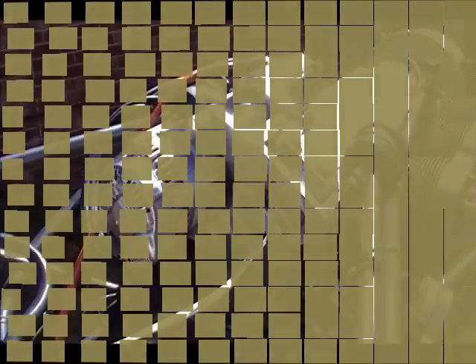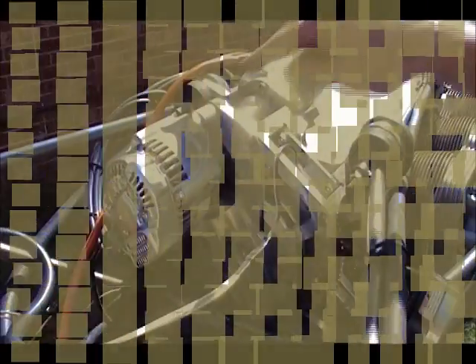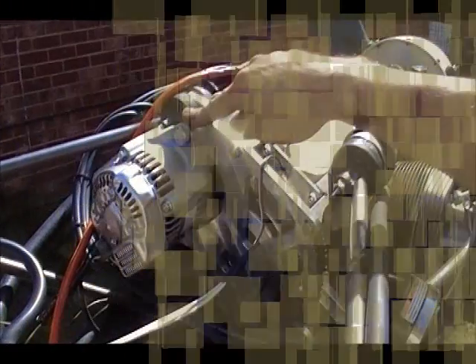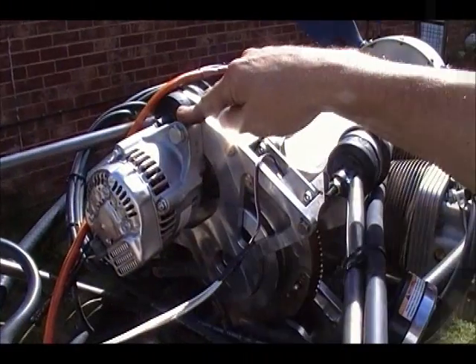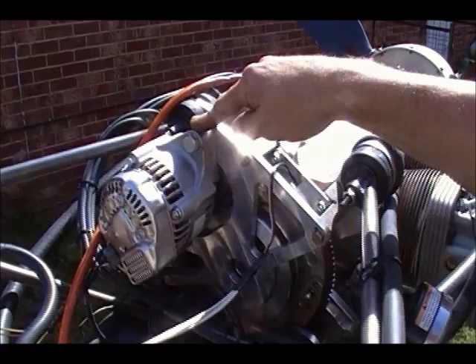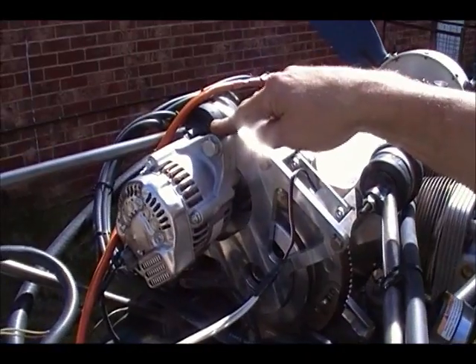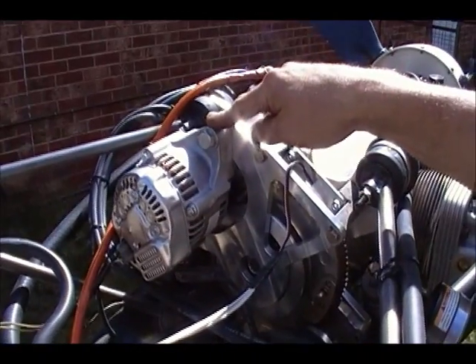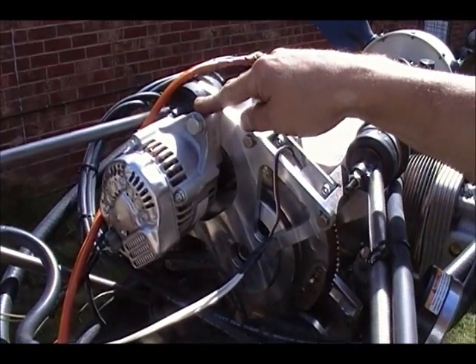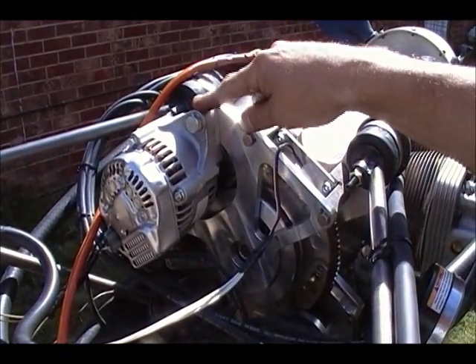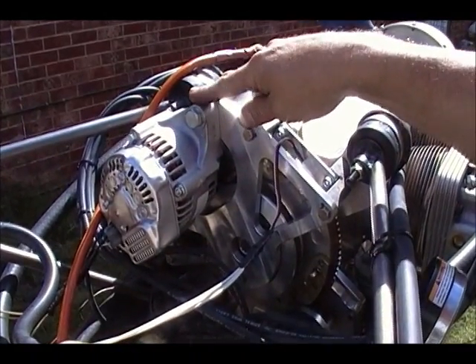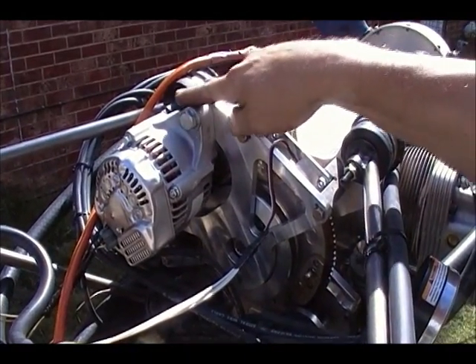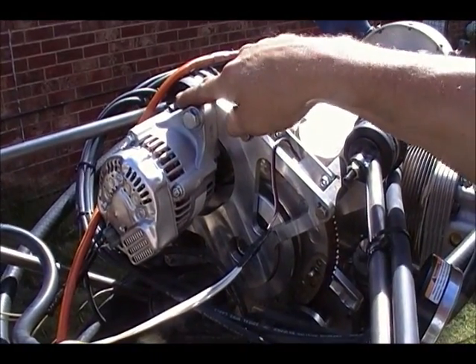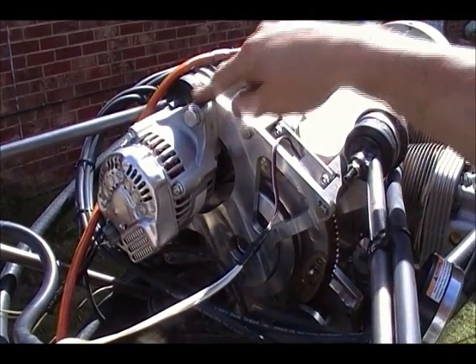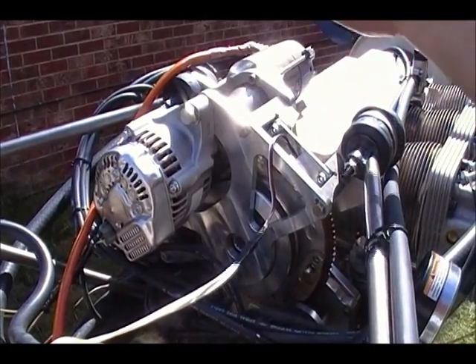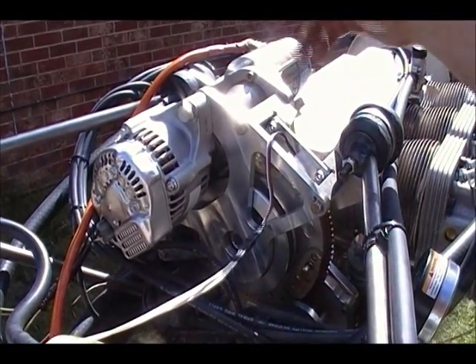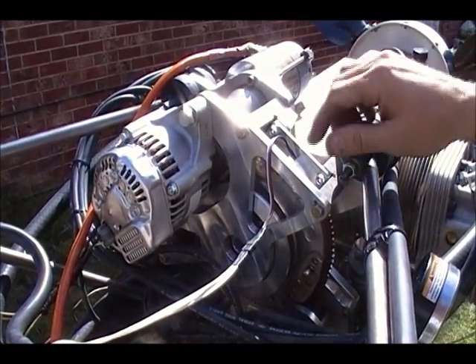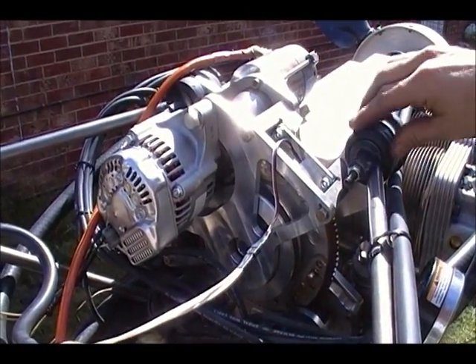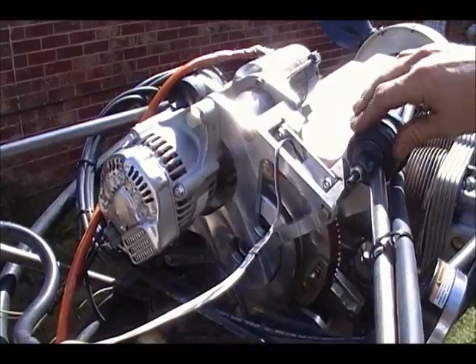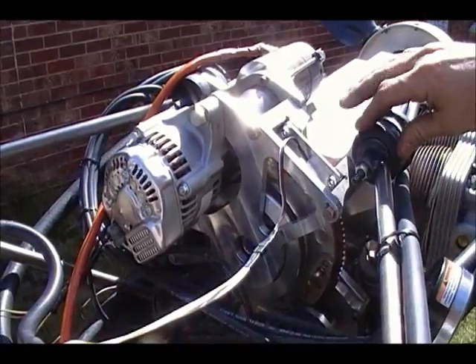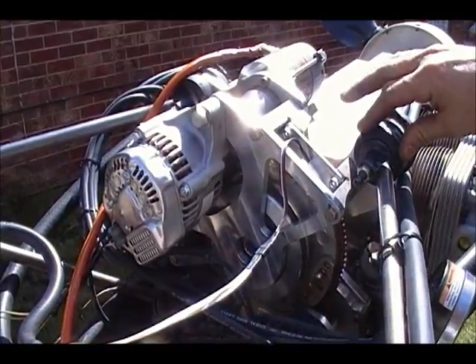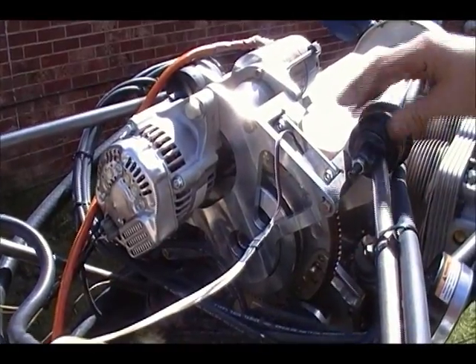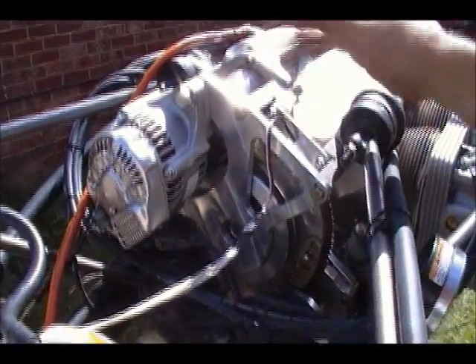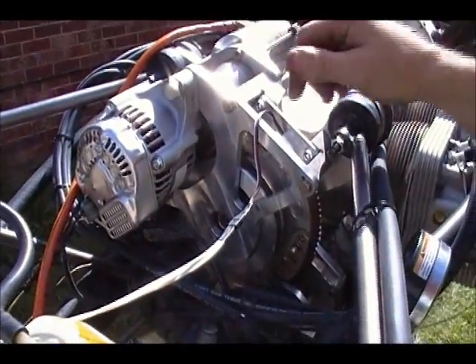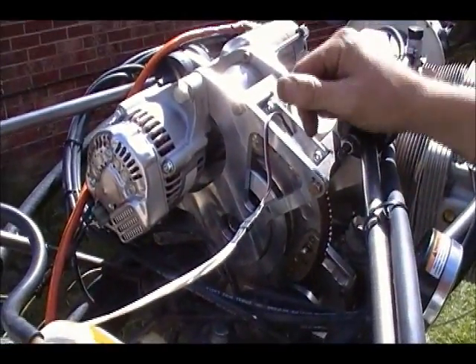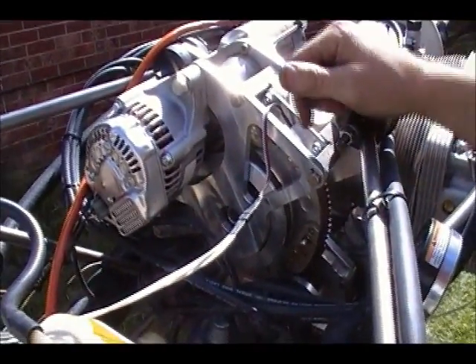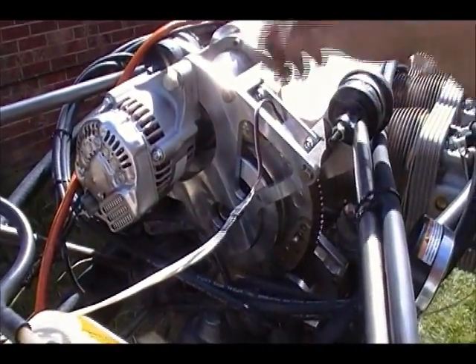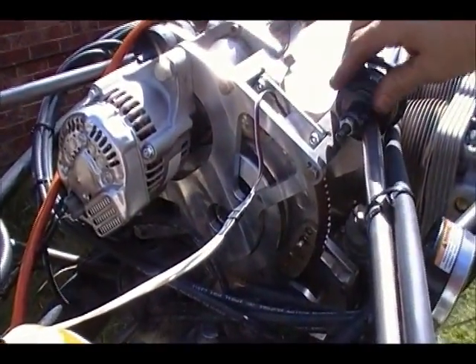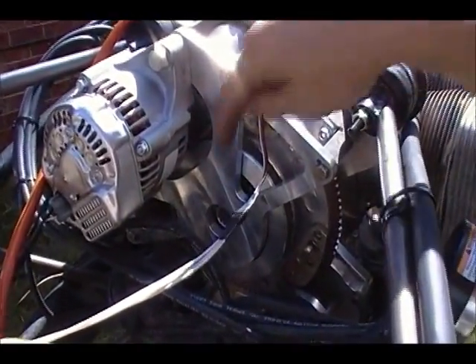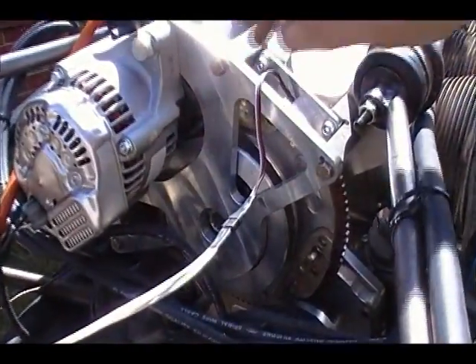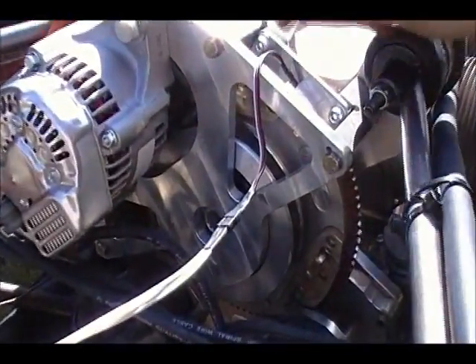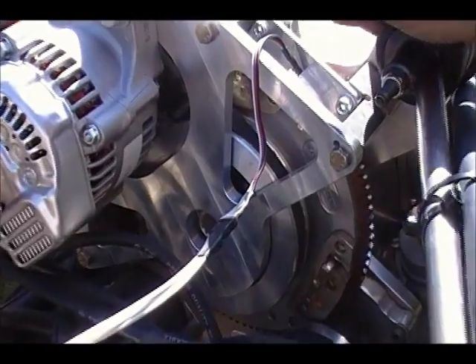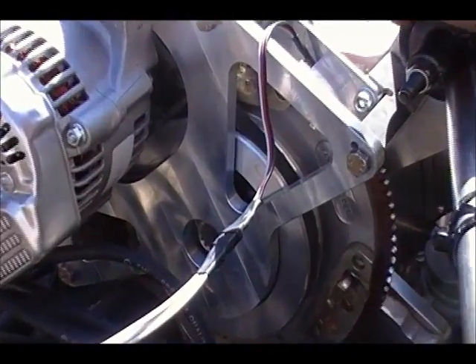We've developed a 45-amp alternator conversion. Anybody that's owned a Jabiru has sometimes experienced frustrations with the charging system being inadequate. They've only got a relatively small, solid-state alternator built into the flywheel on an original Jabiru.